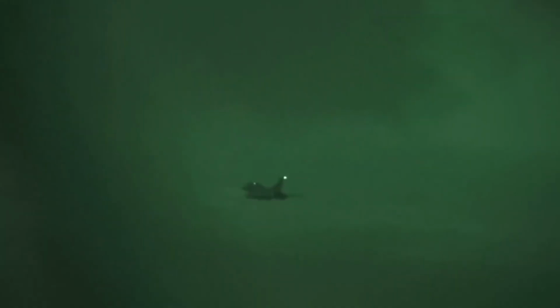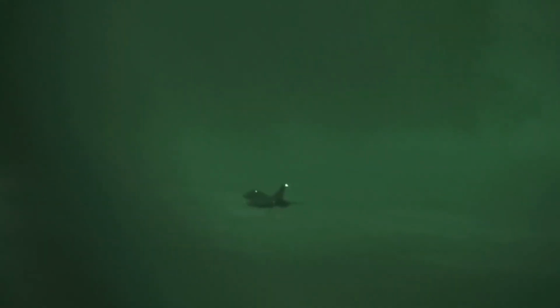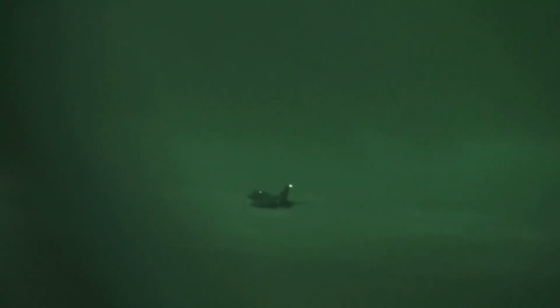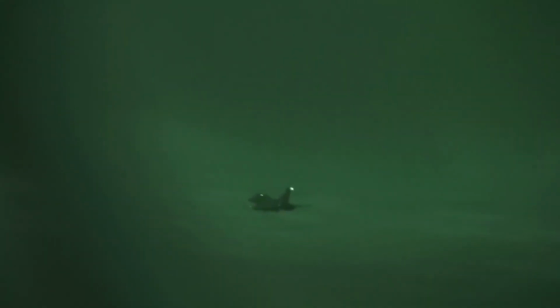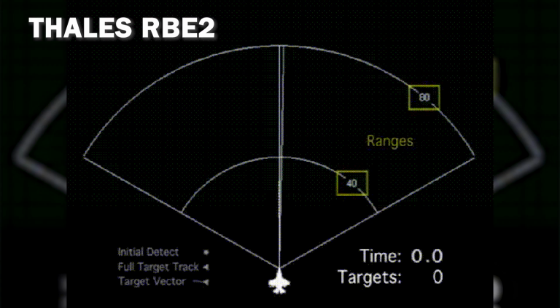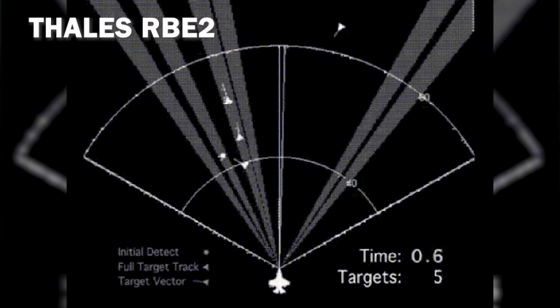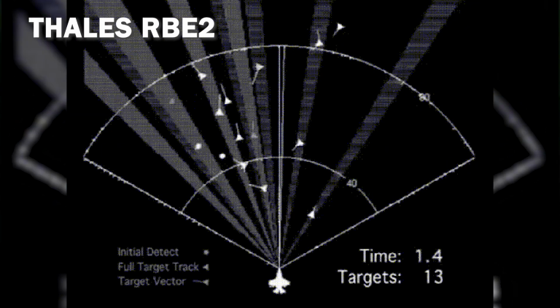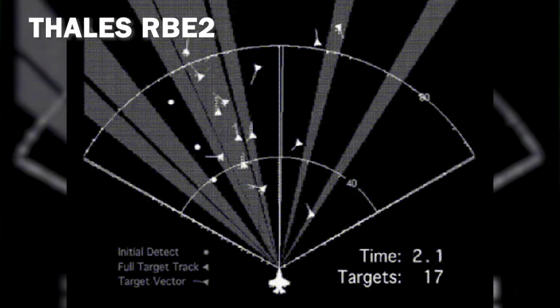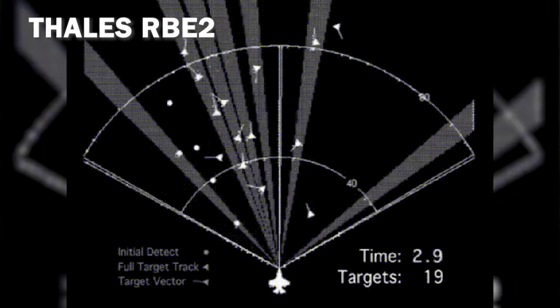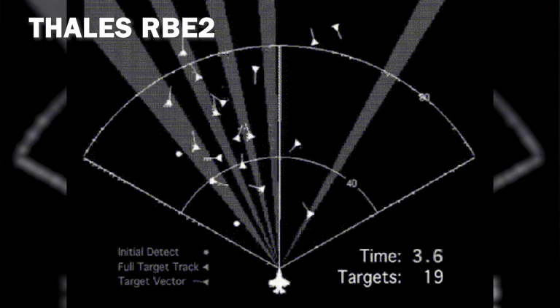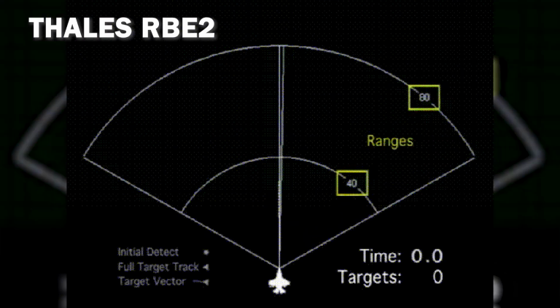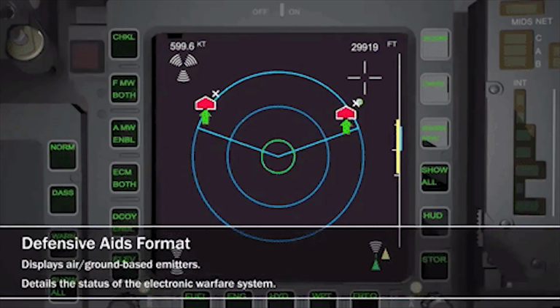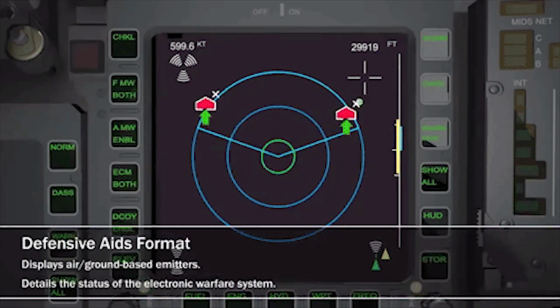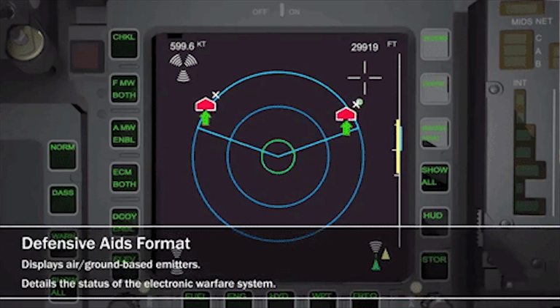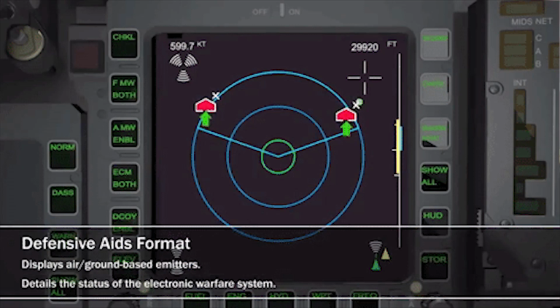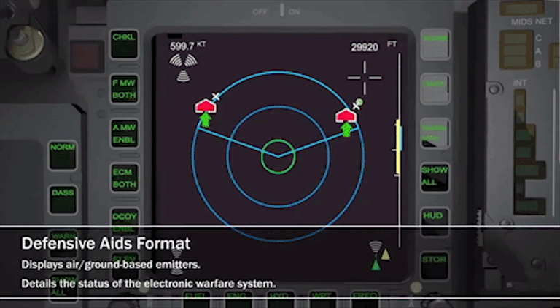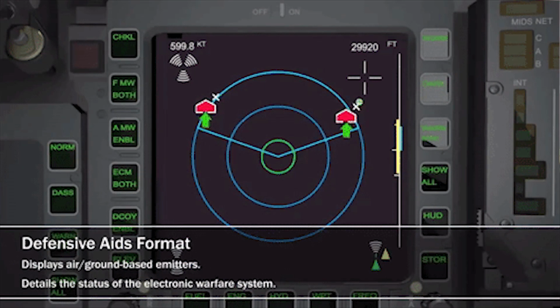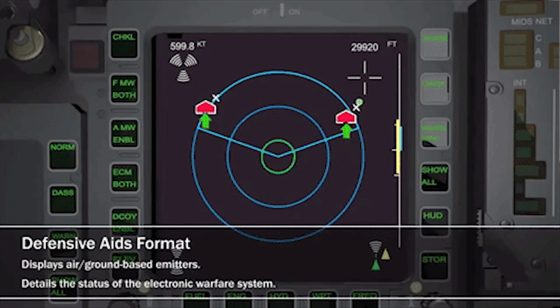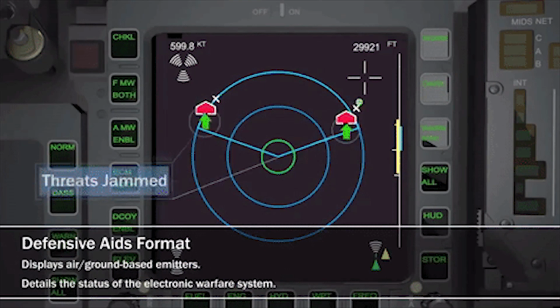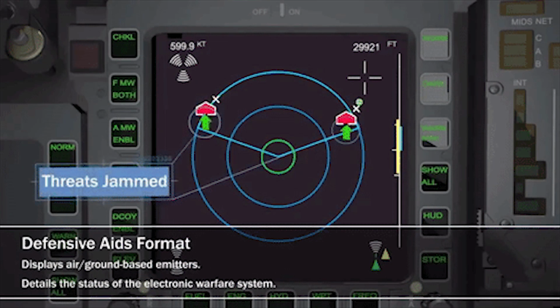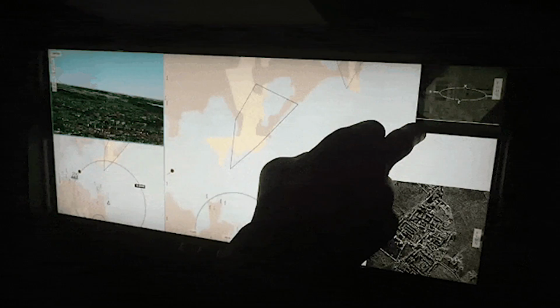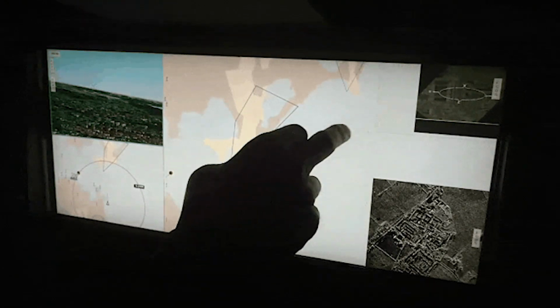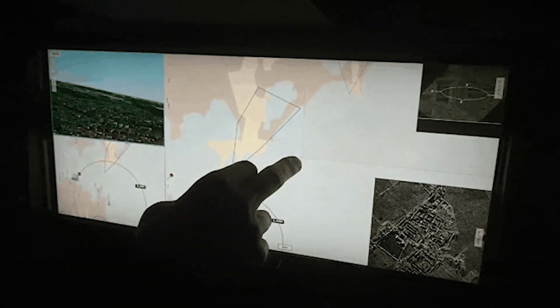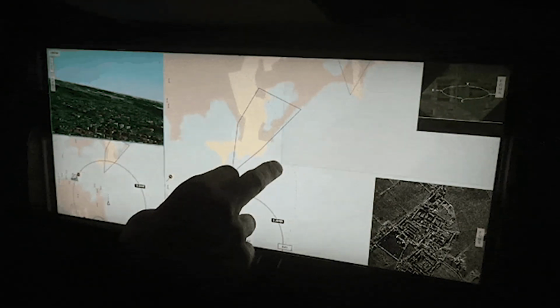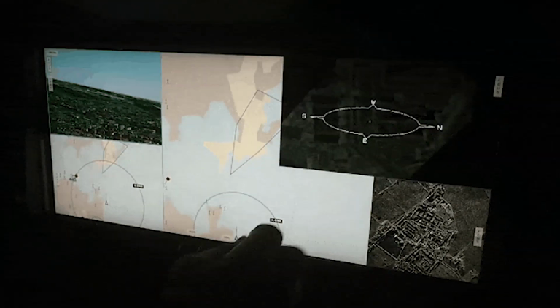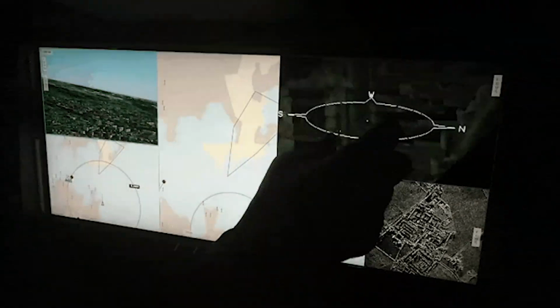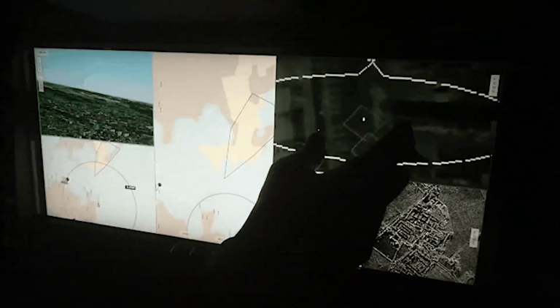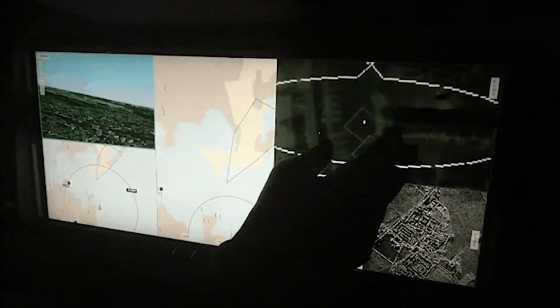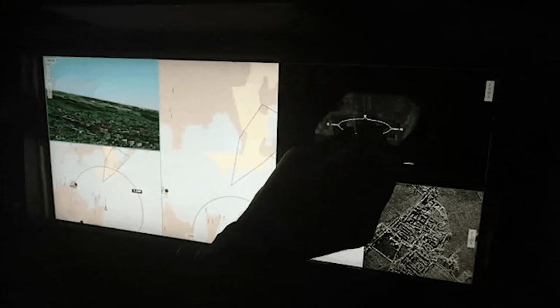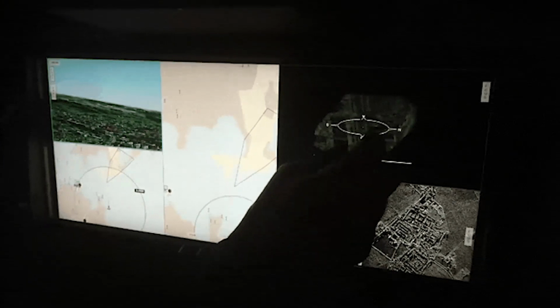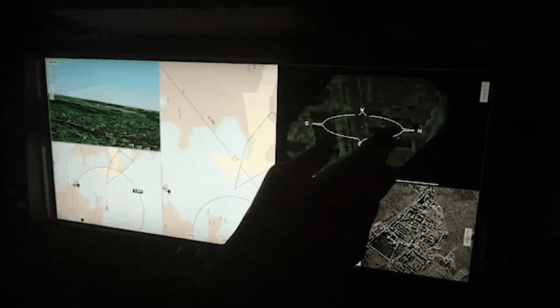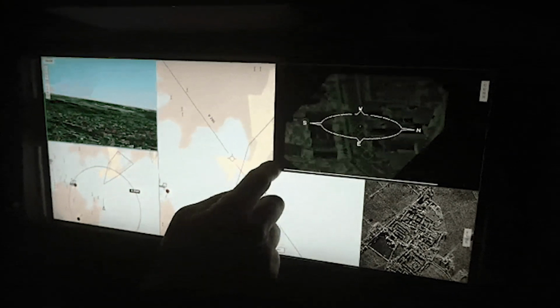The aircraft carries a Thales RBE2 radar suite, a Thales Spectra electronic warfare system, and the Thales Optronique Secteur Frontal infrared search and track system.